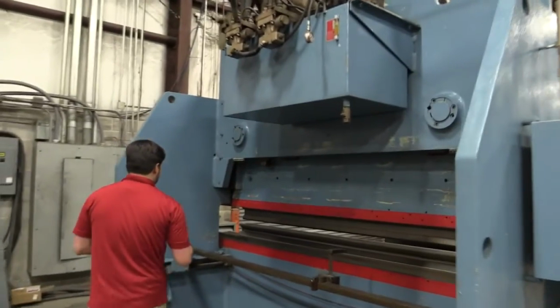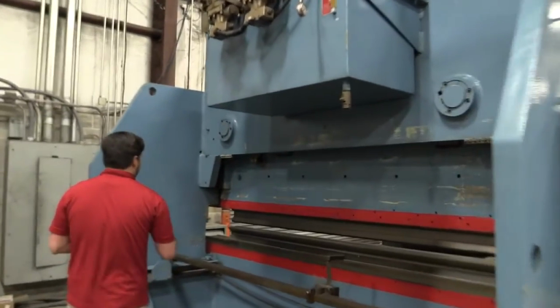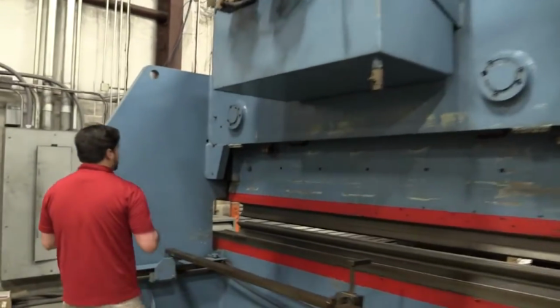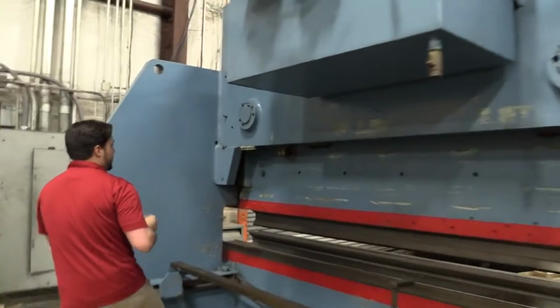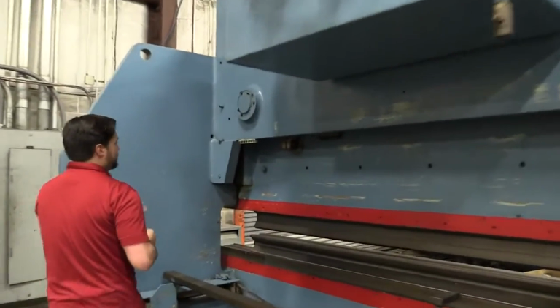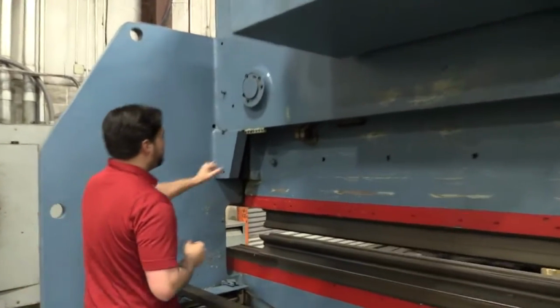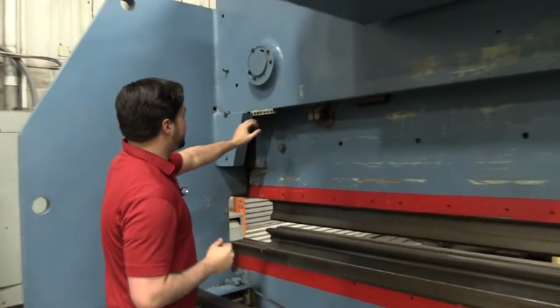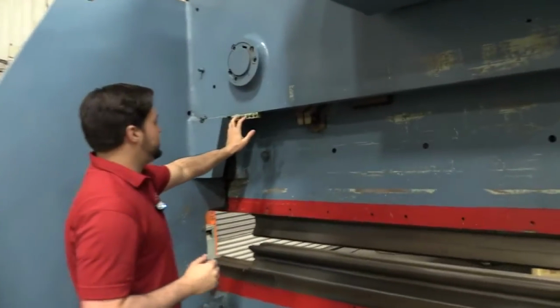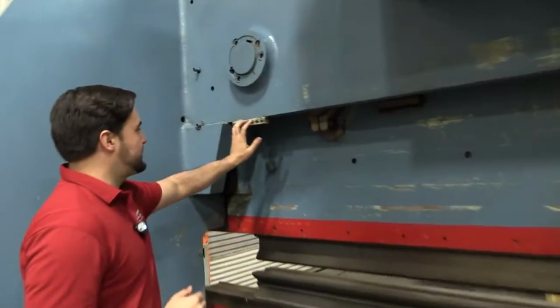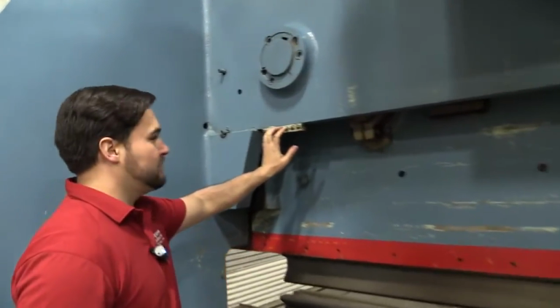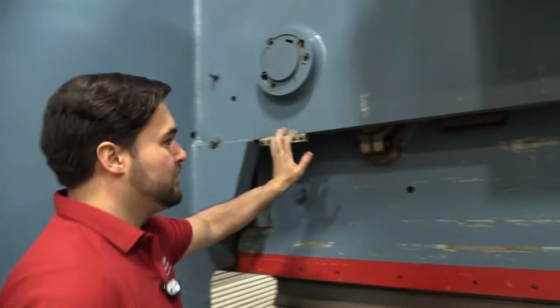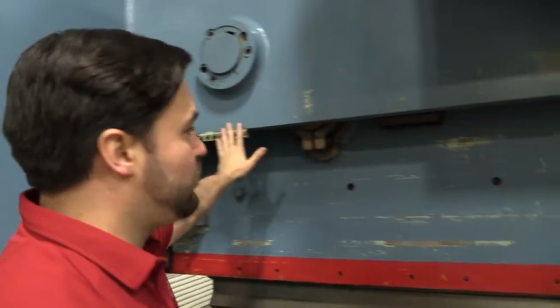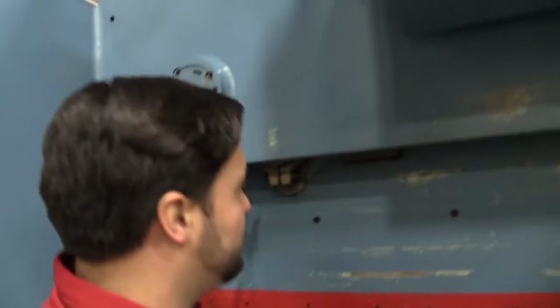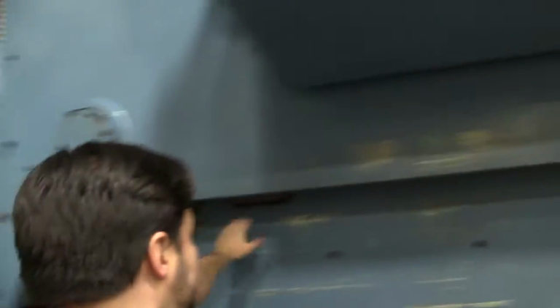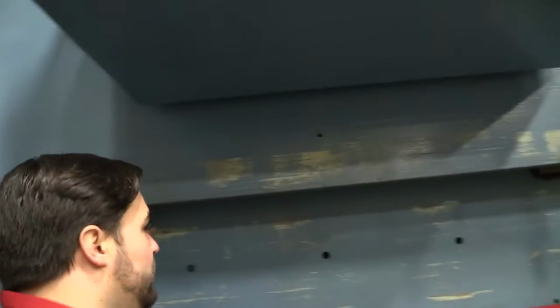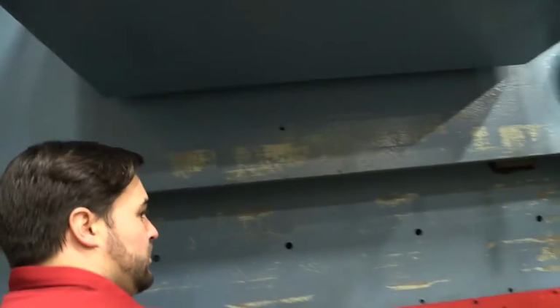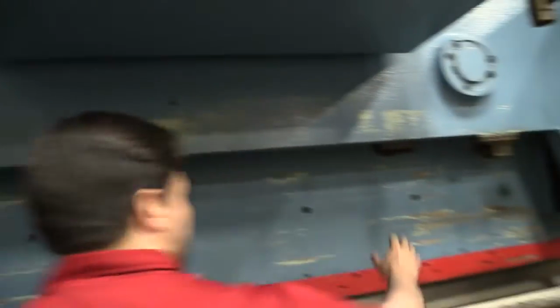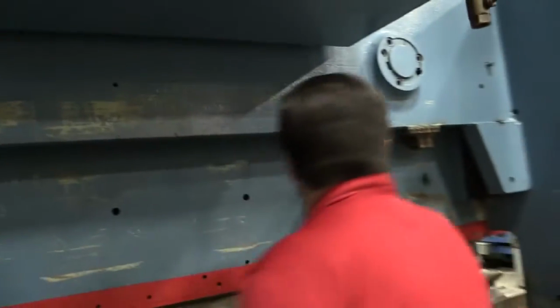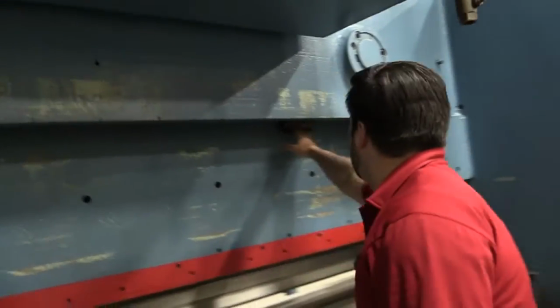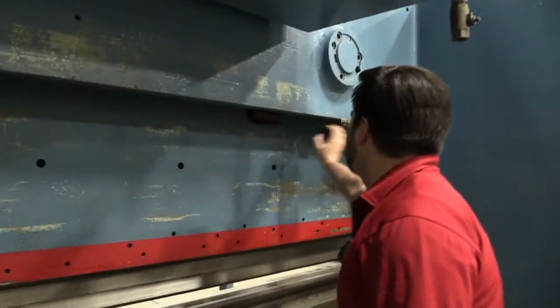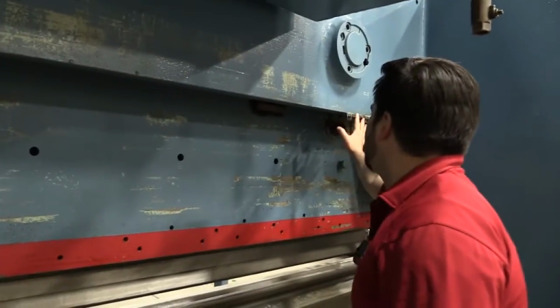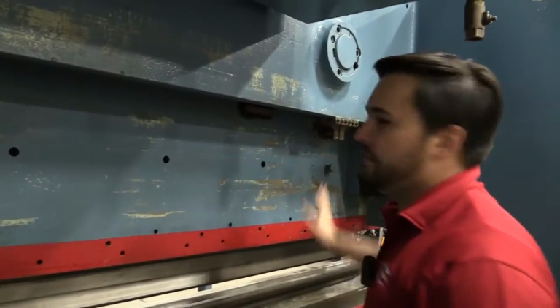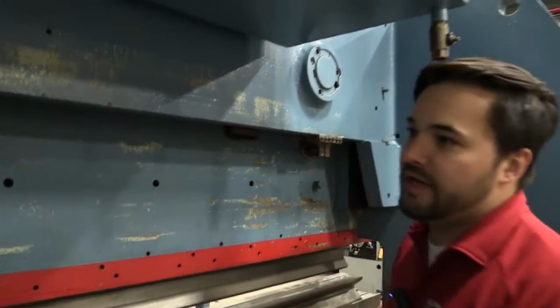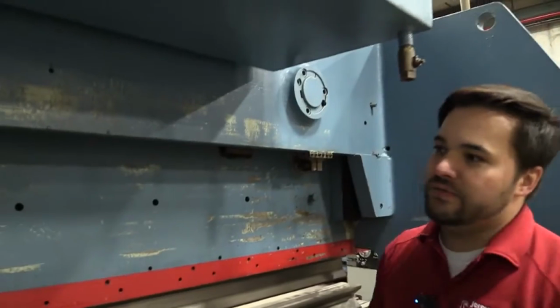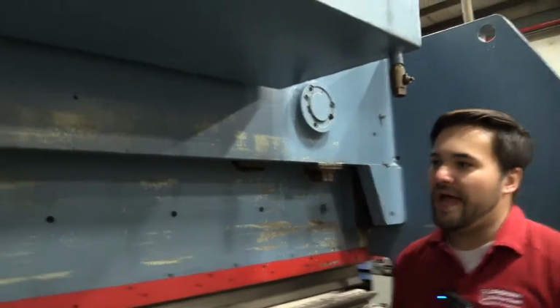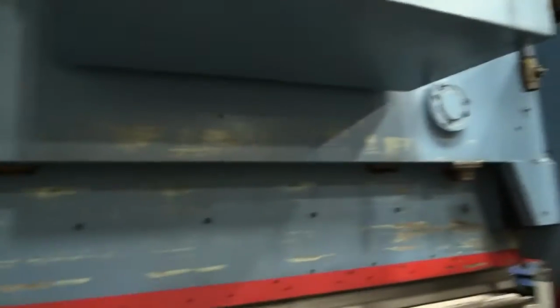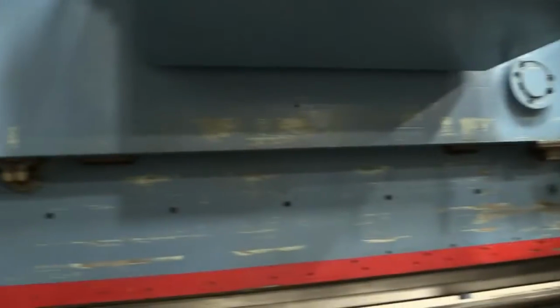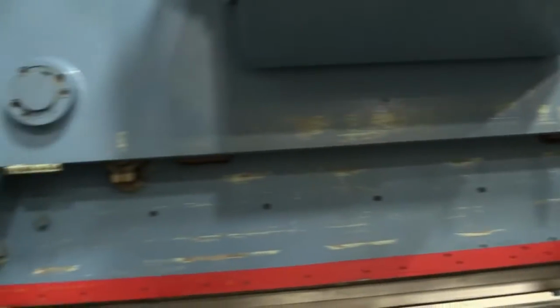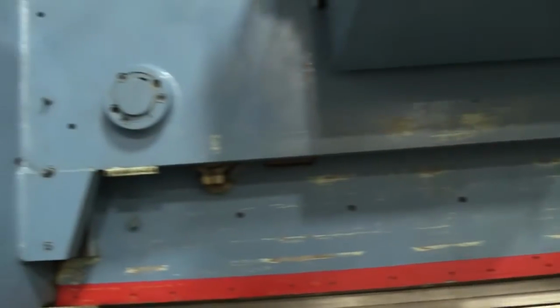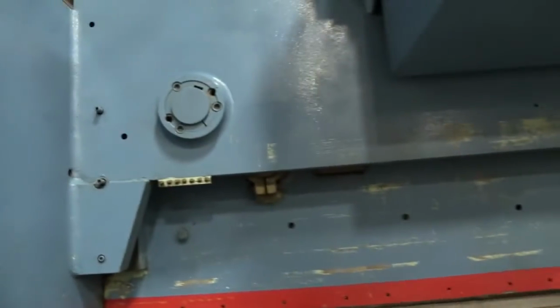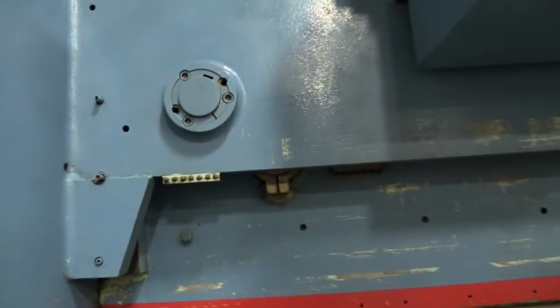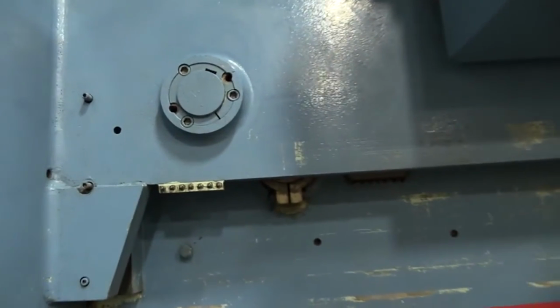Also, we have four different grease banks here. Here's one here, you can see another one here, and your other two are in the same spots. Gives you a nice easy way to access those to keep your maintenance up on the machine.